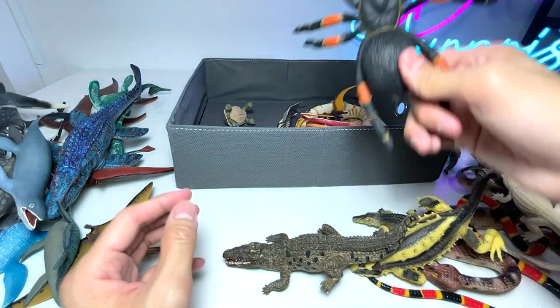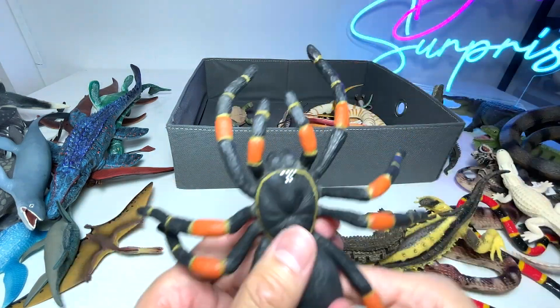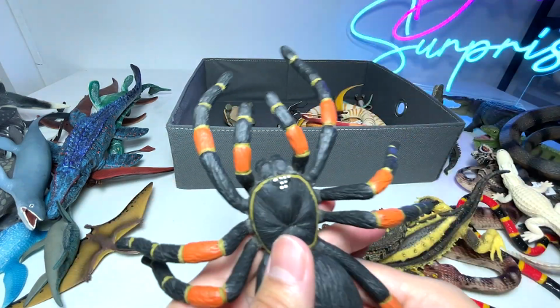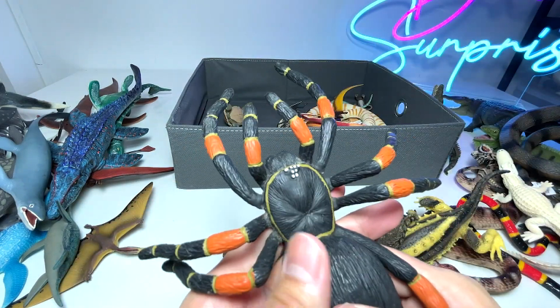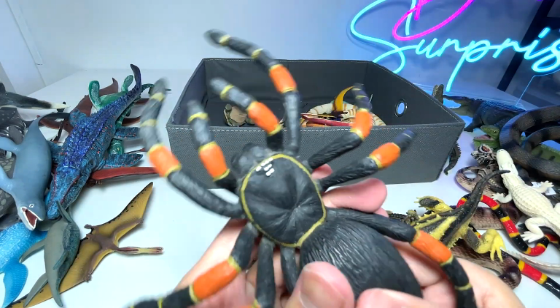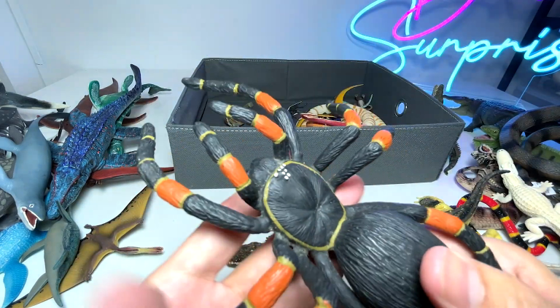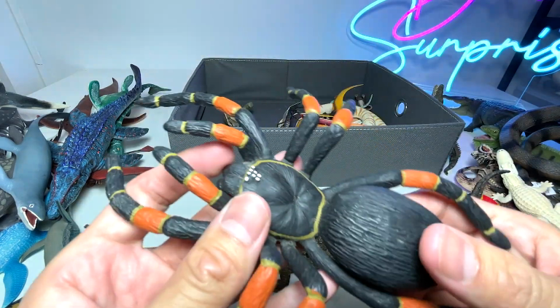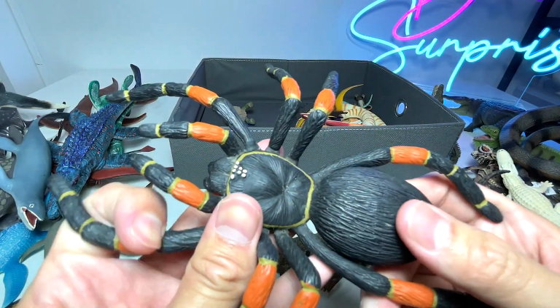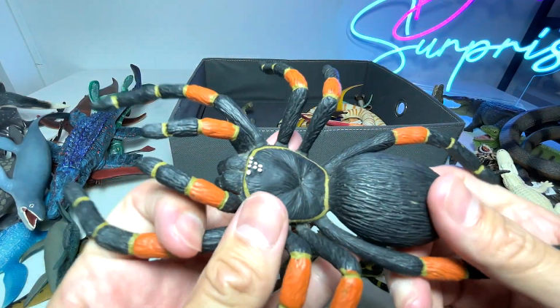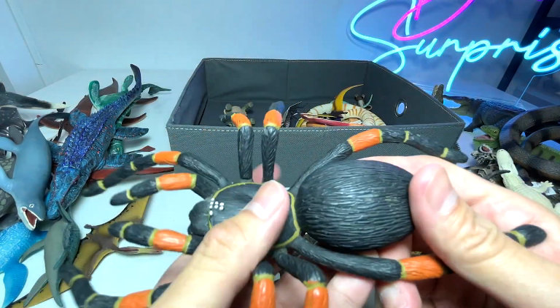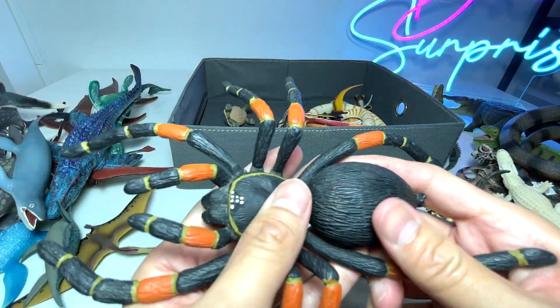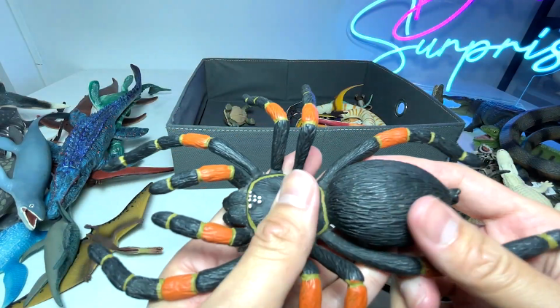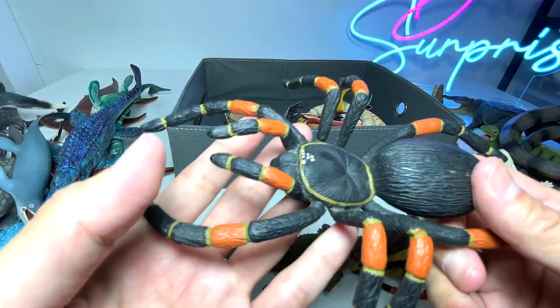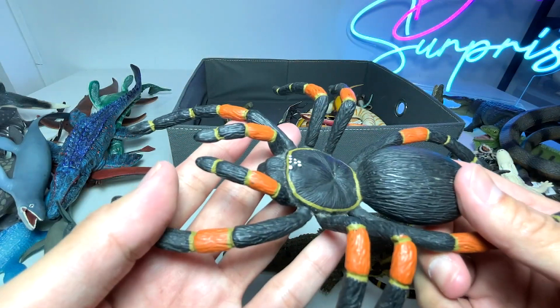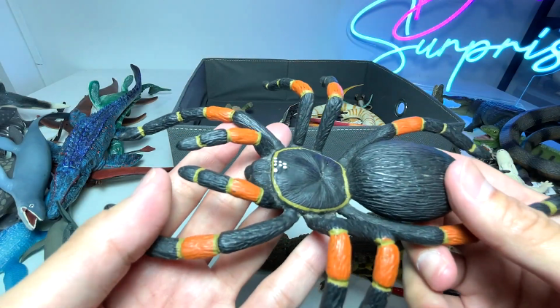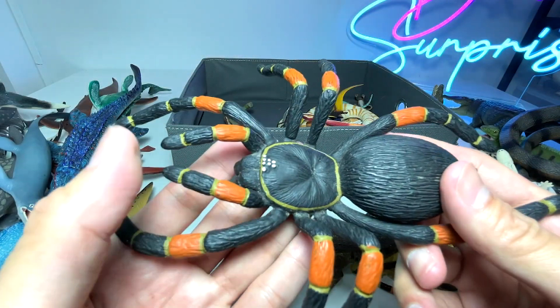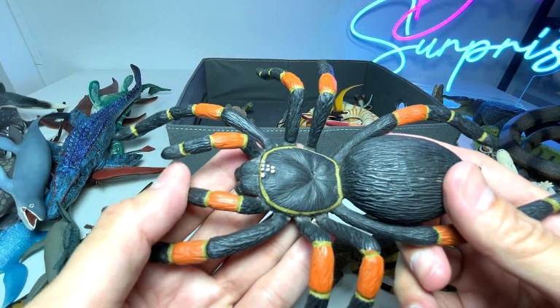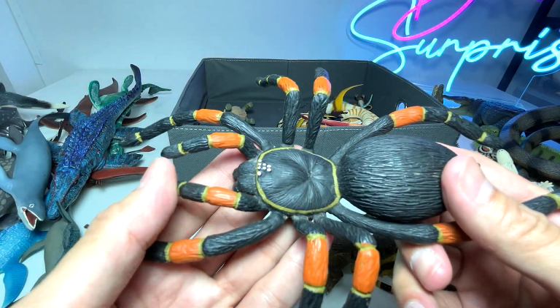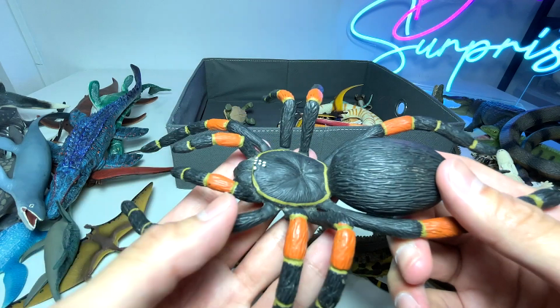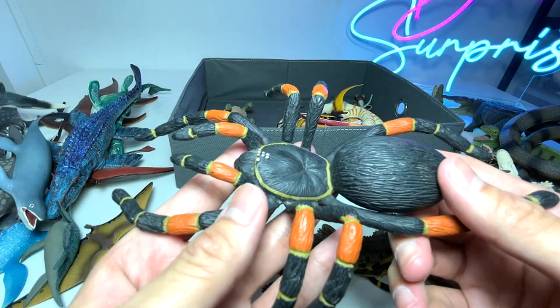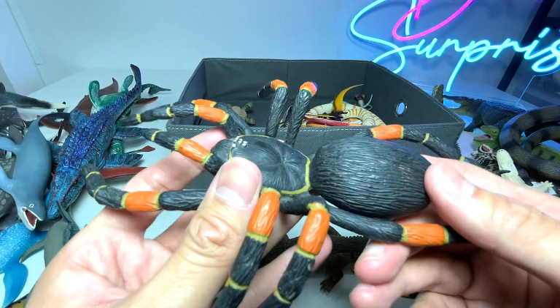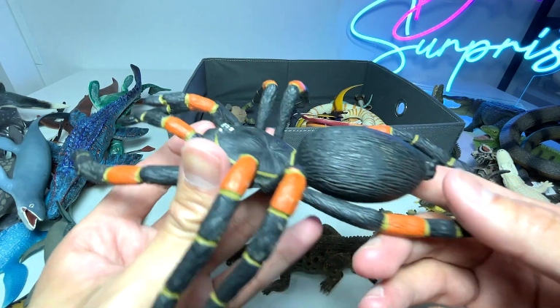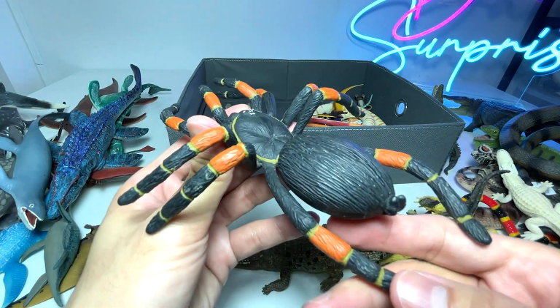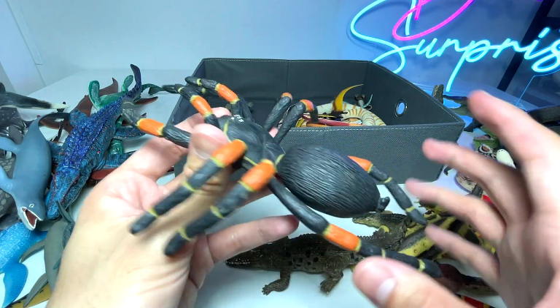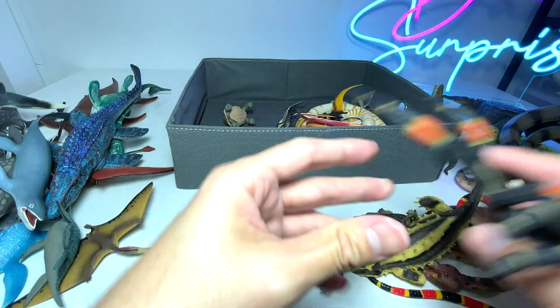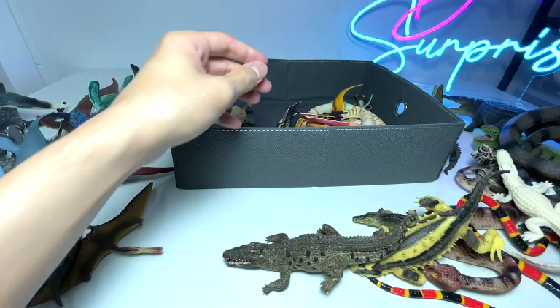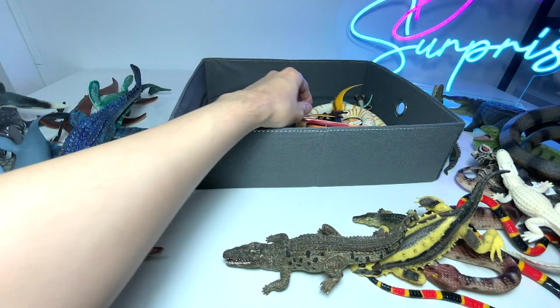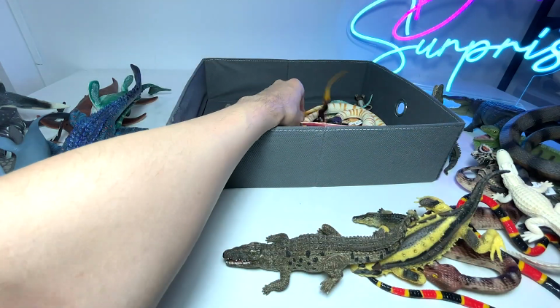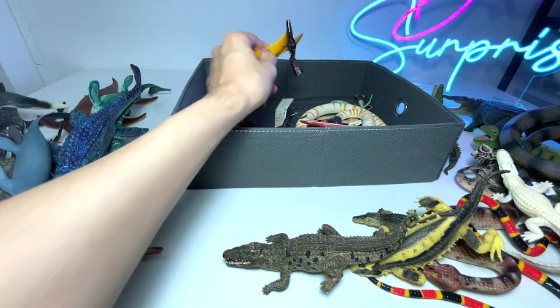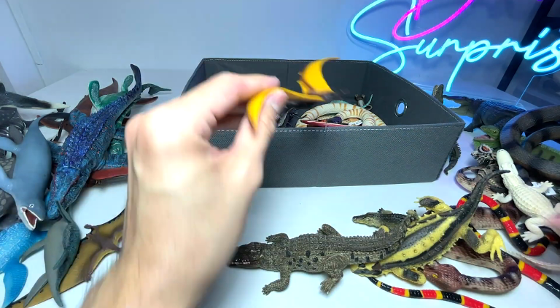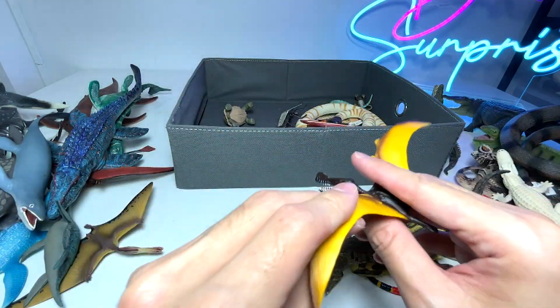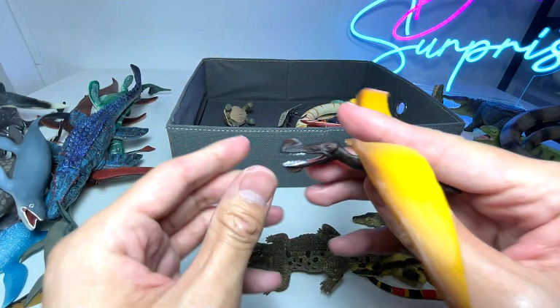Okay, the spider does not belong in this video. This is a tarantula spider. Spiders are definitely not reptiles.